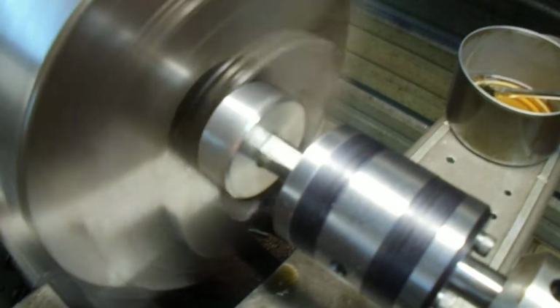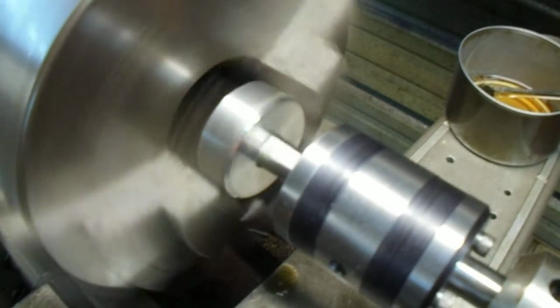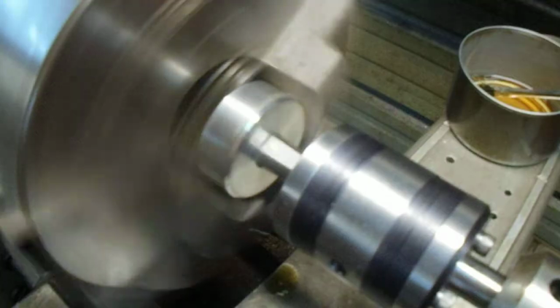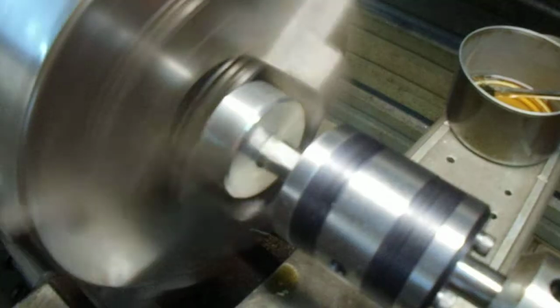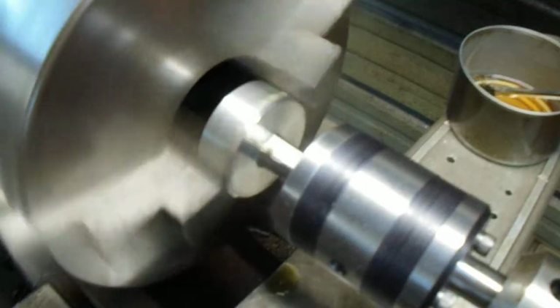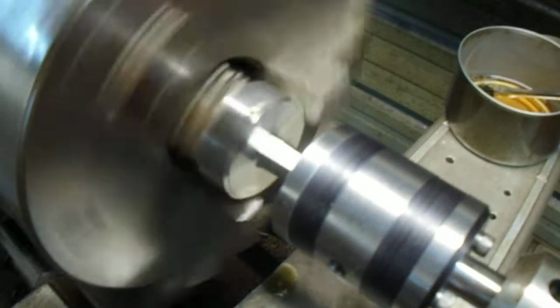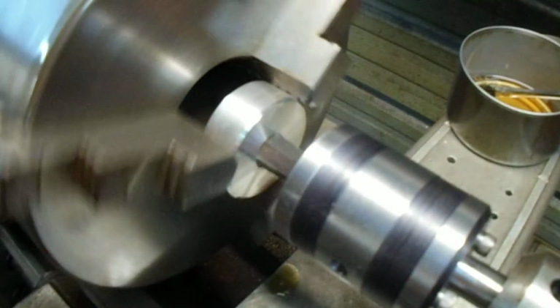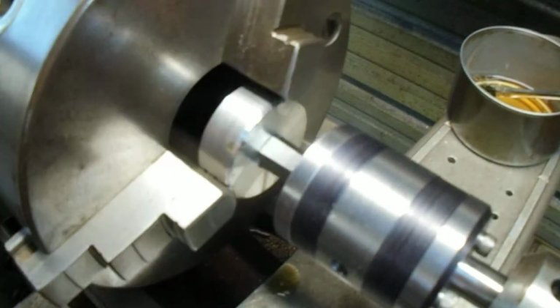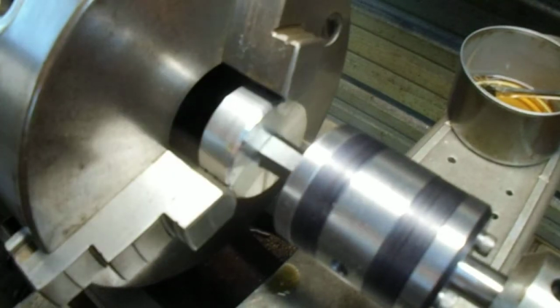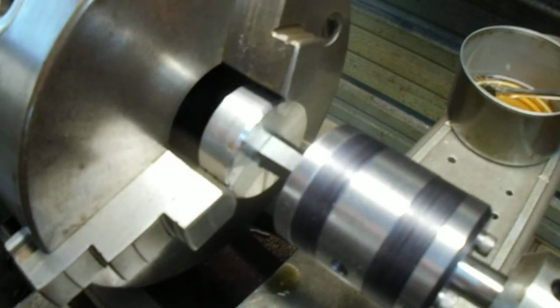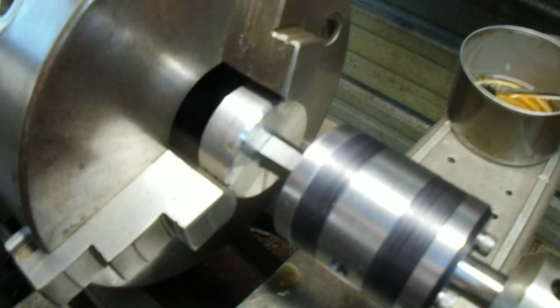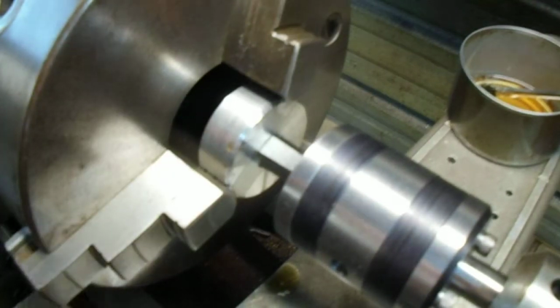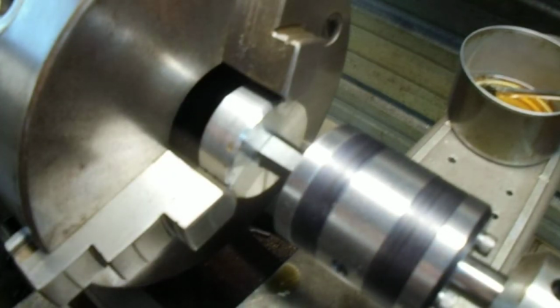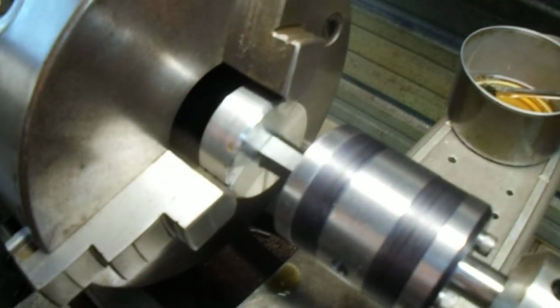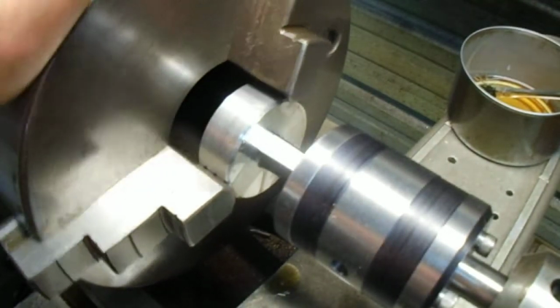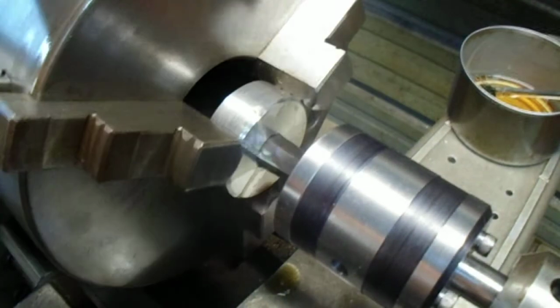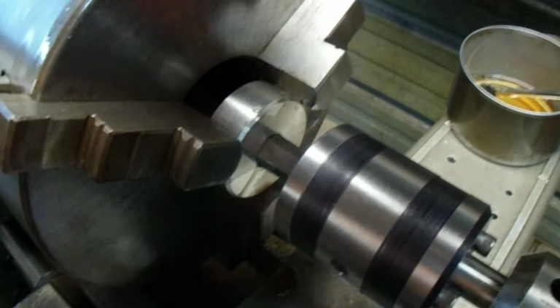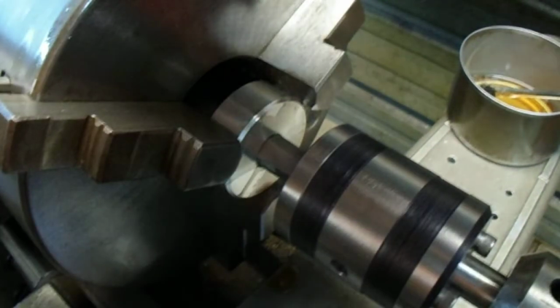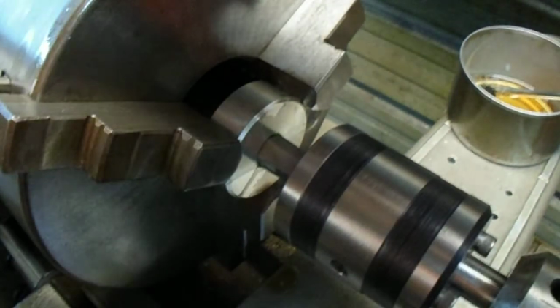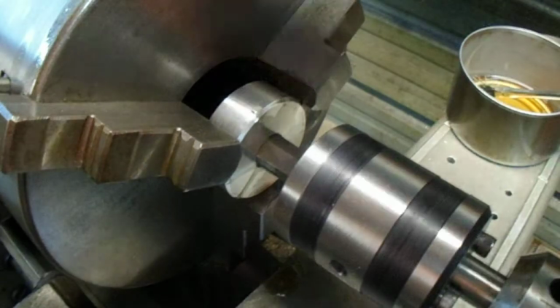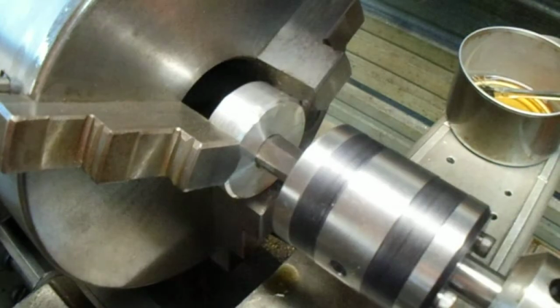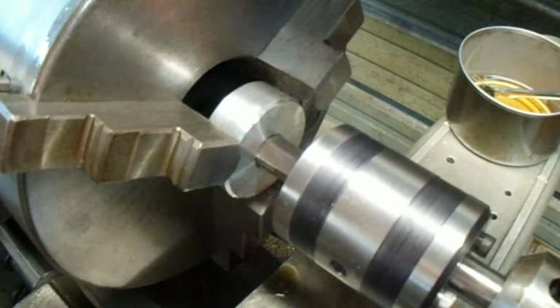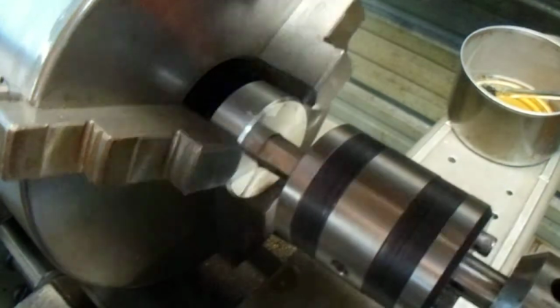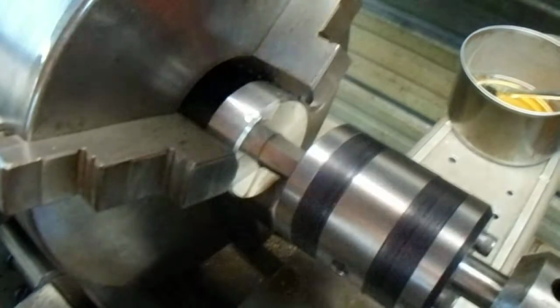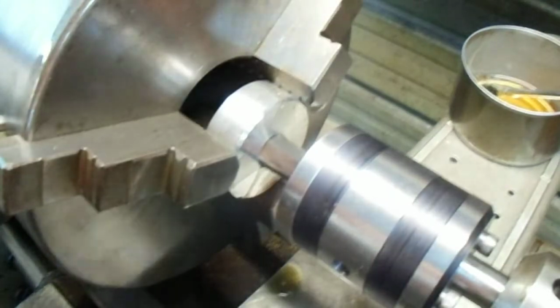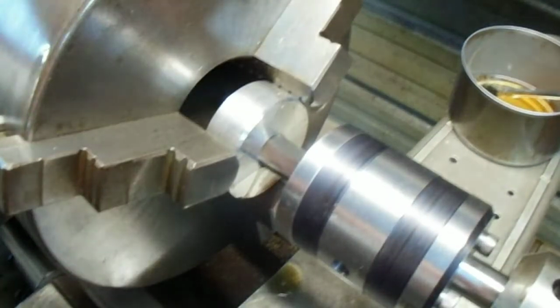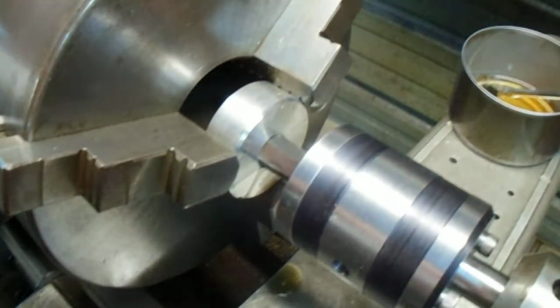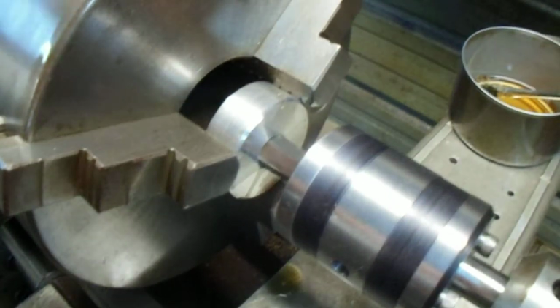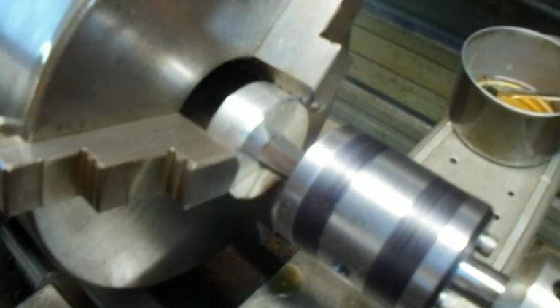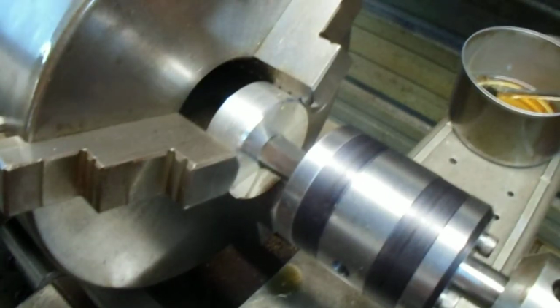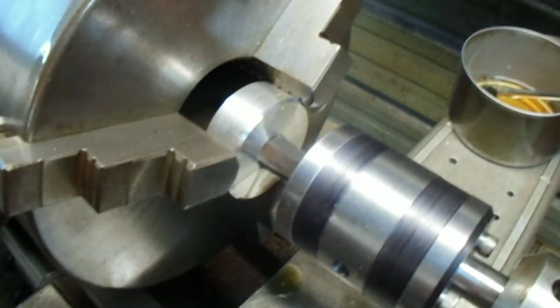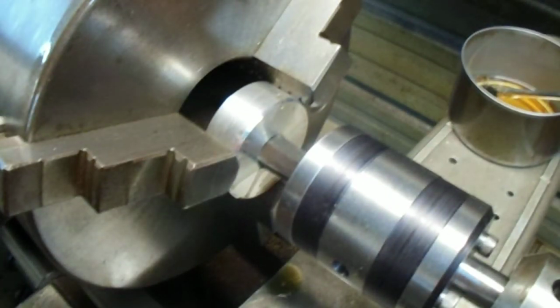I think I need to tighten the chuck up a little more. Oh yeah, it was real loose. Okay, here we go.